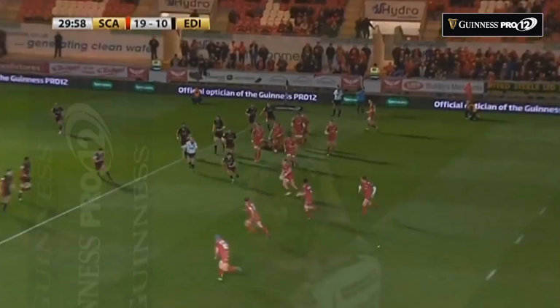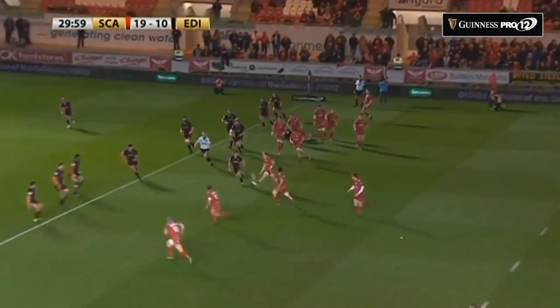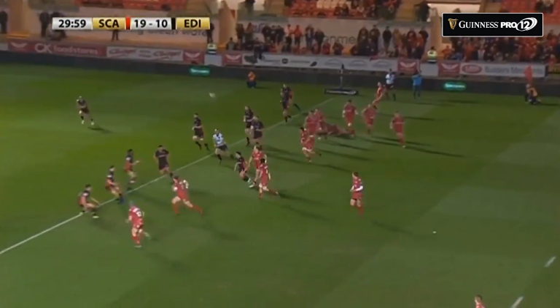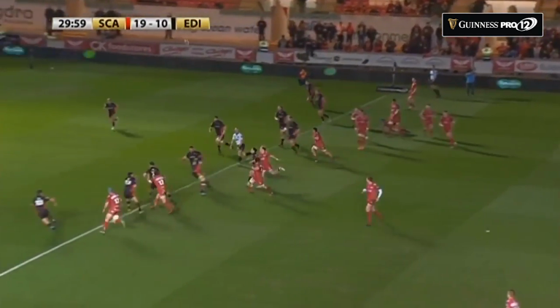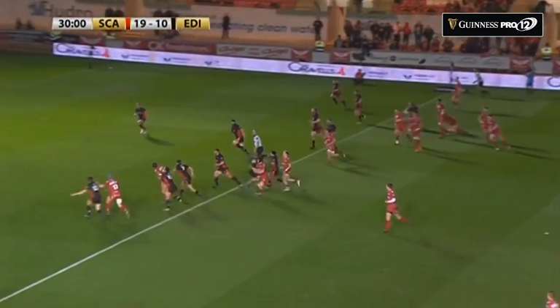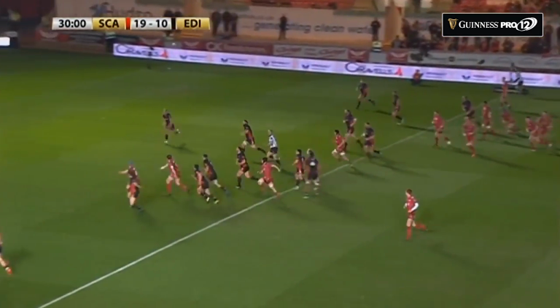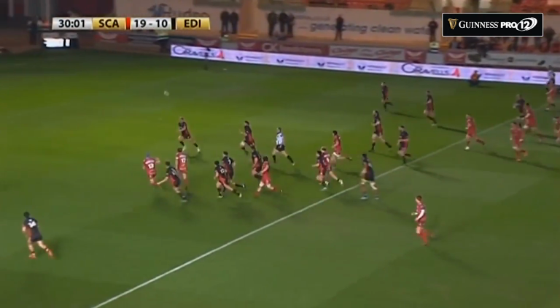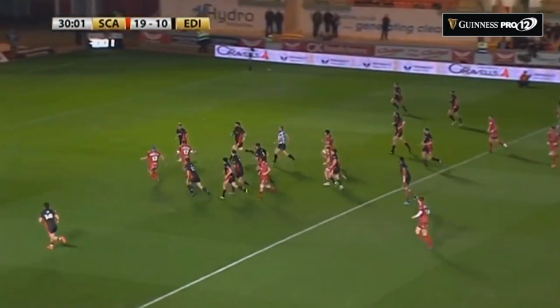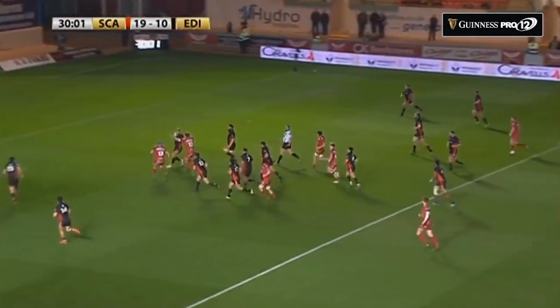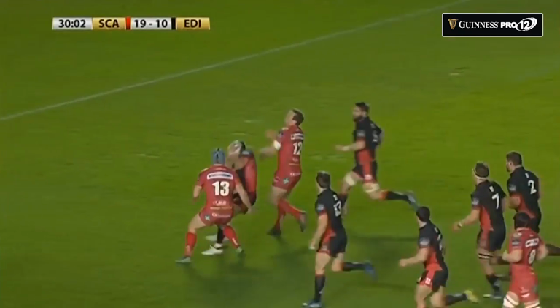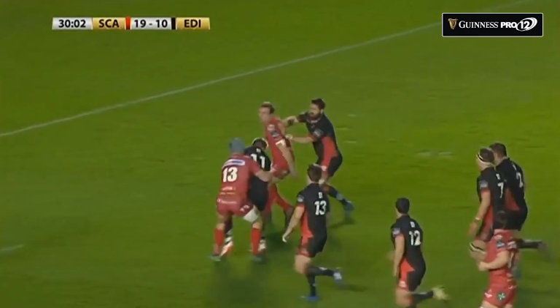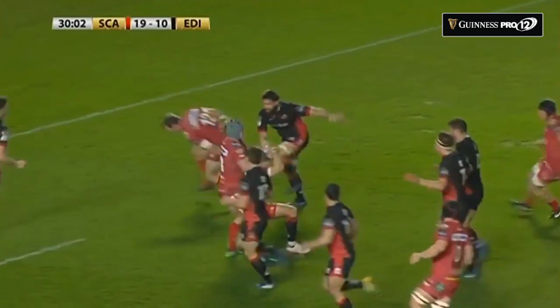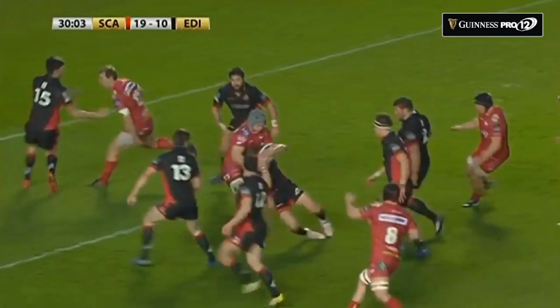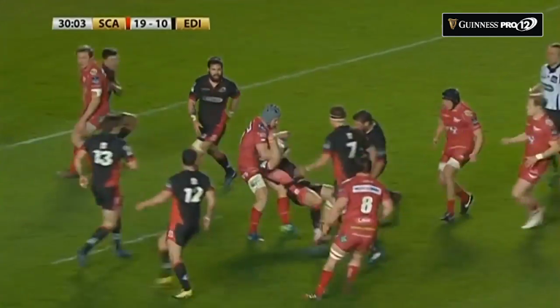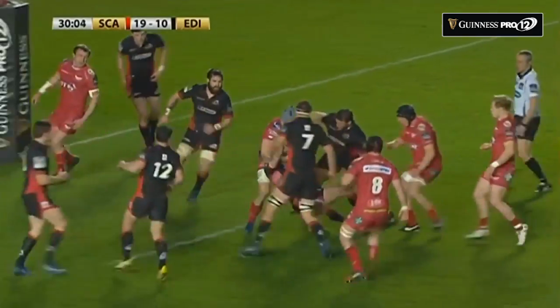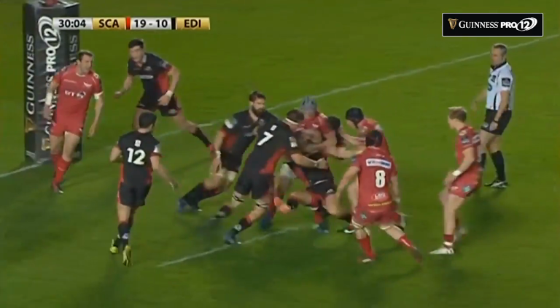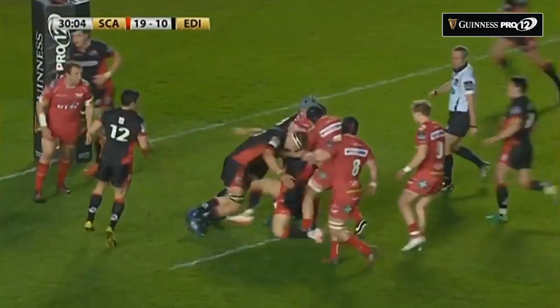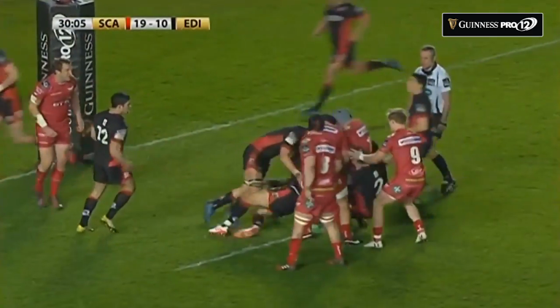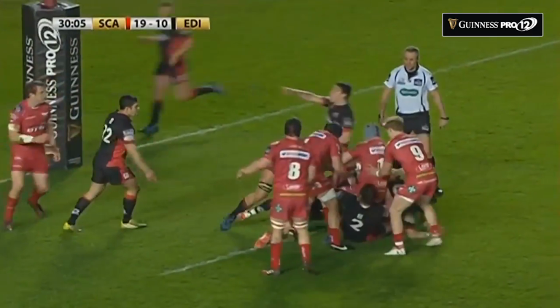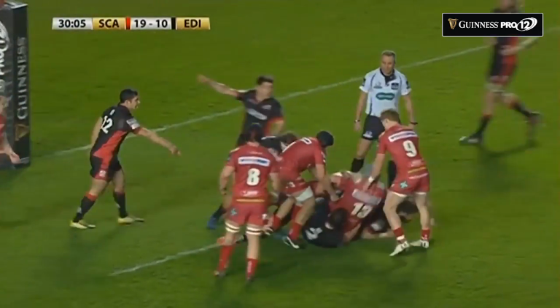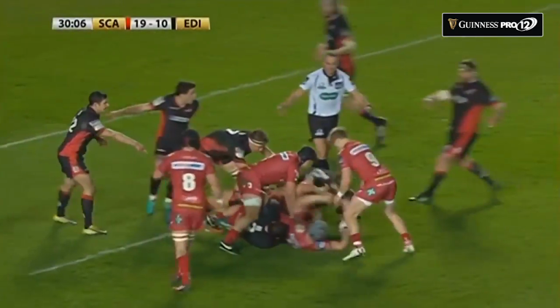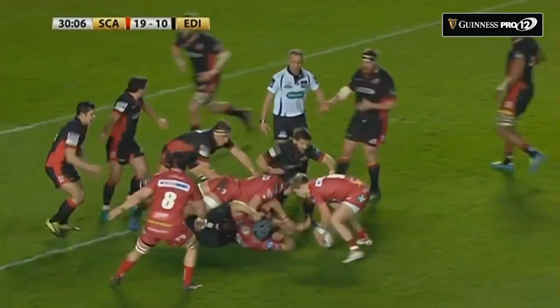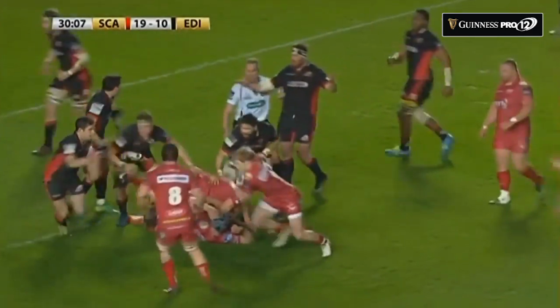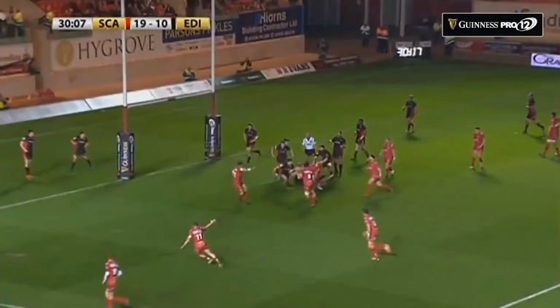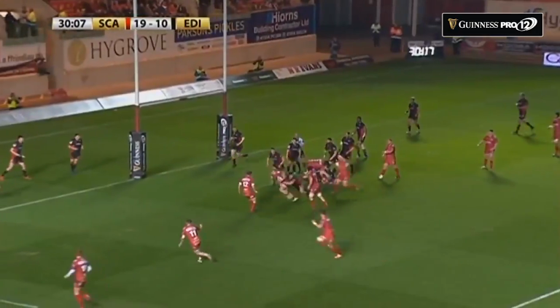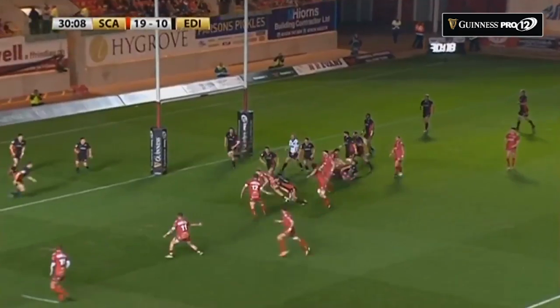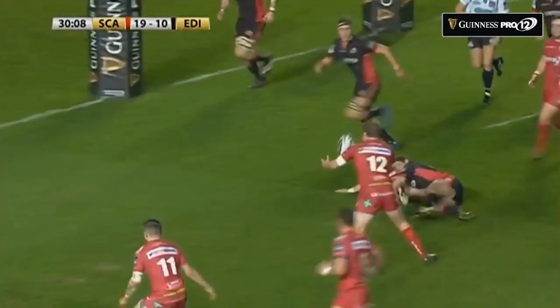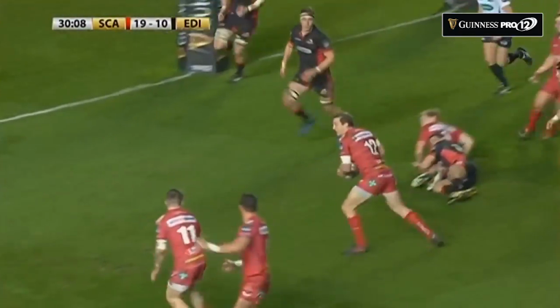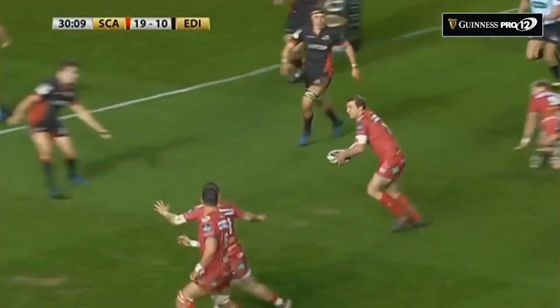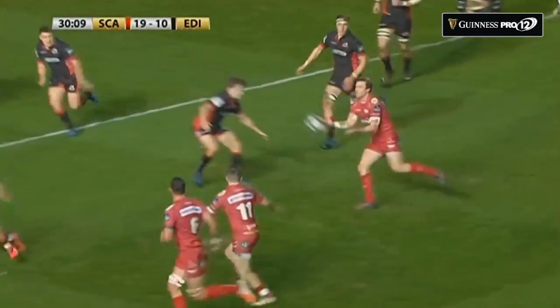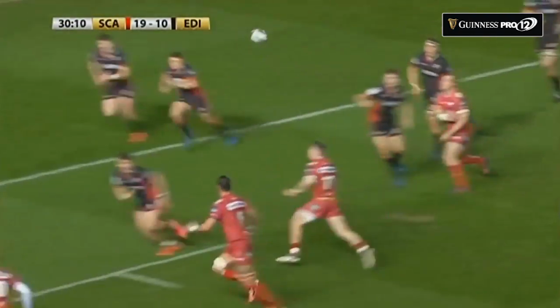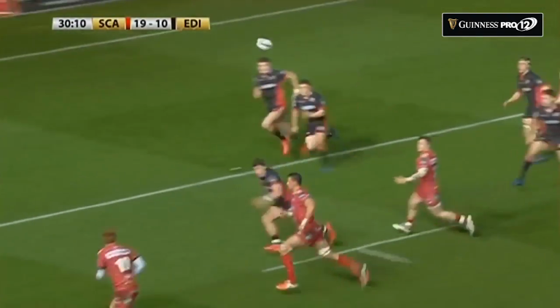Here they come again — Scarlets with a little chip over the top this time. Edinburgh have to be very careful. The bounce was favourable, they've caught. Tackle off, strip is gone — they've stripped them again. They have extra men, the bonus try is here.